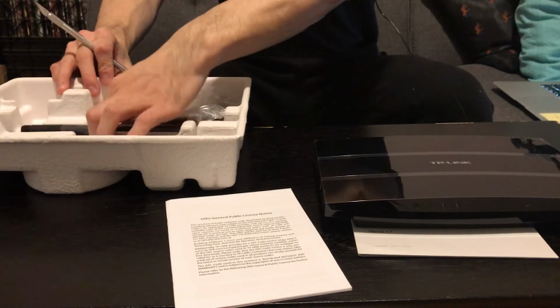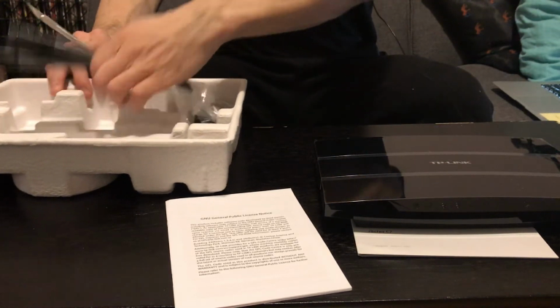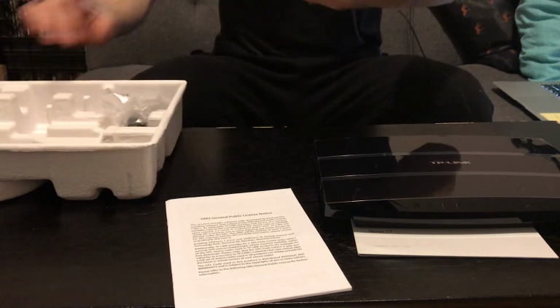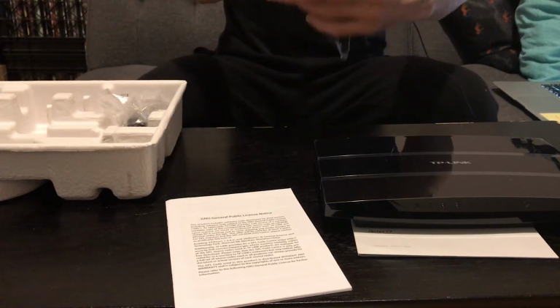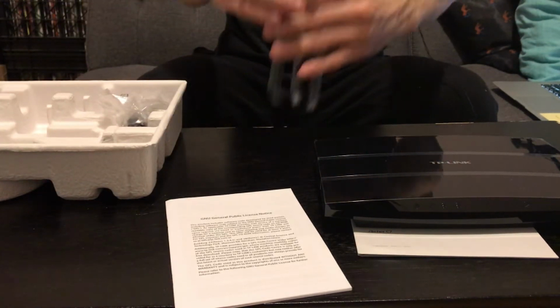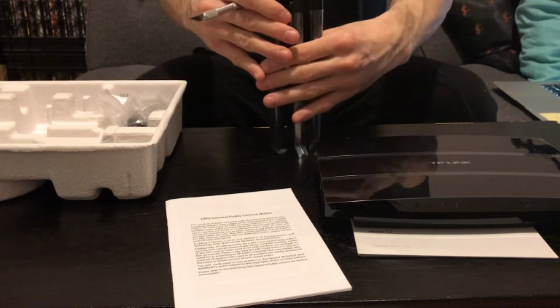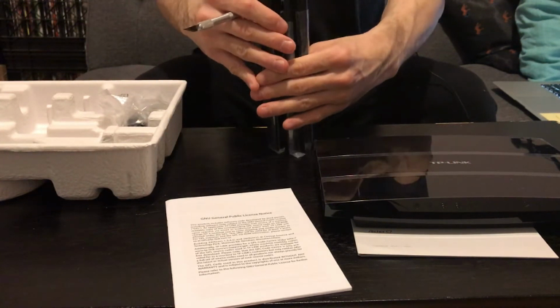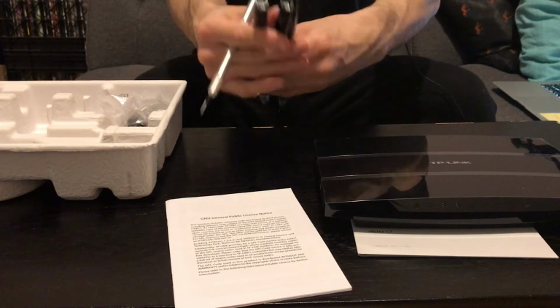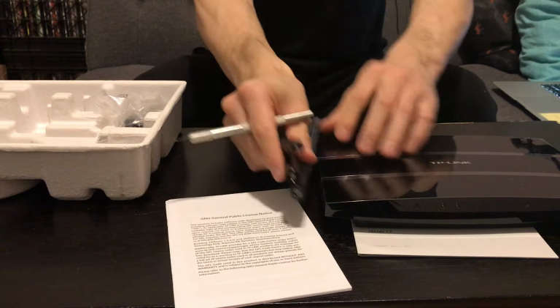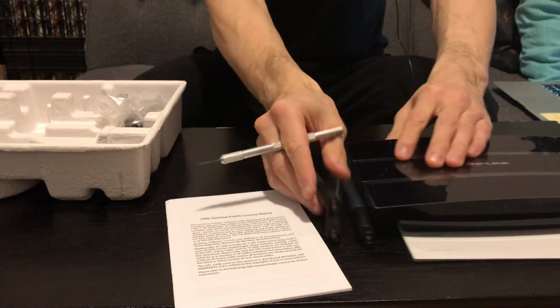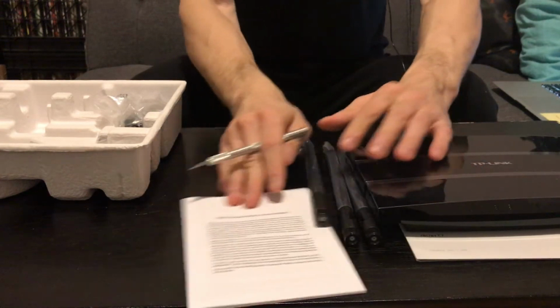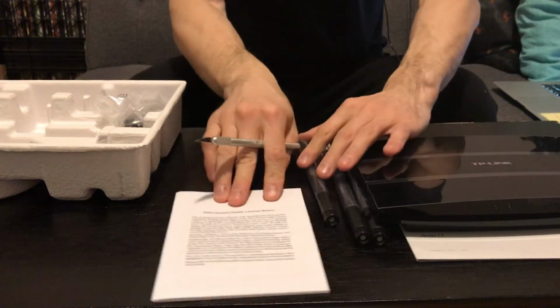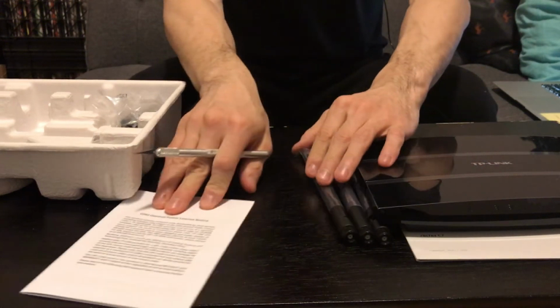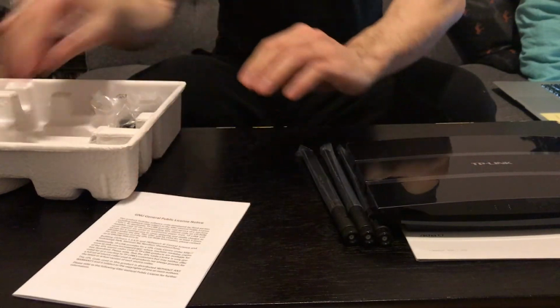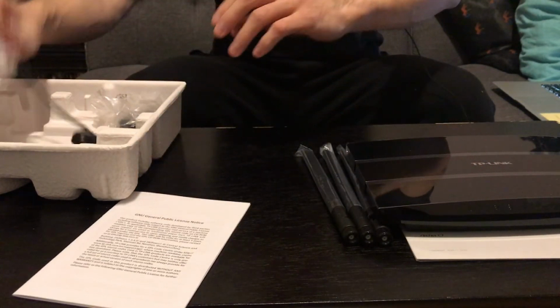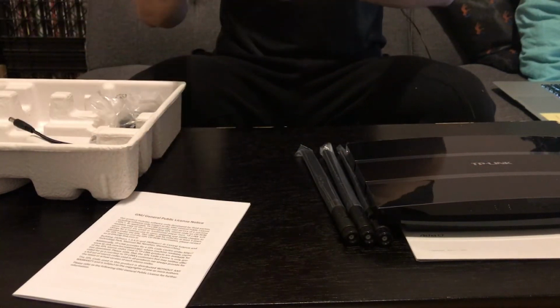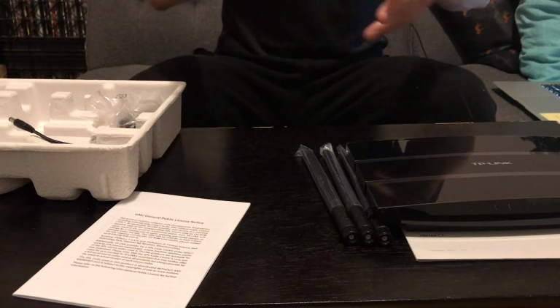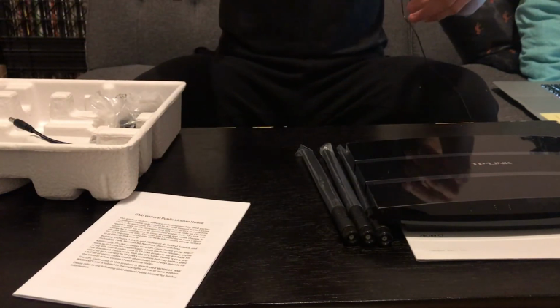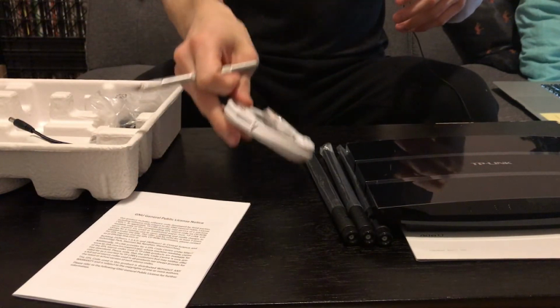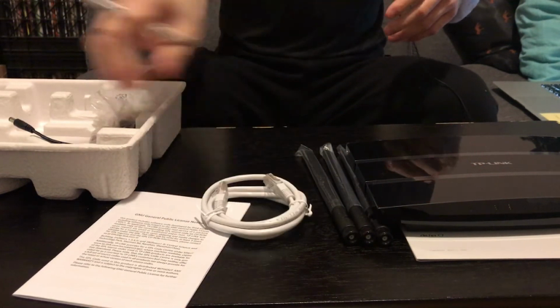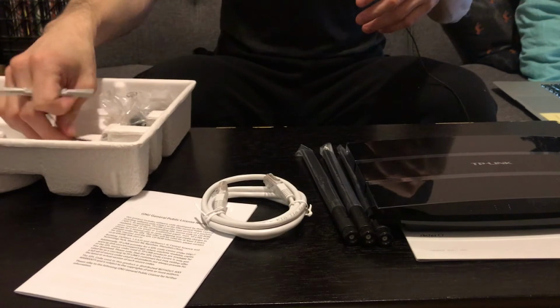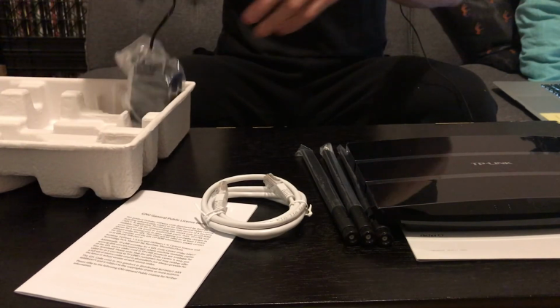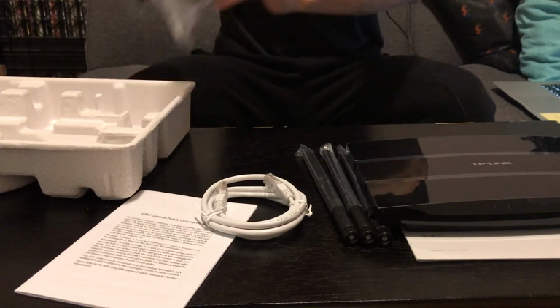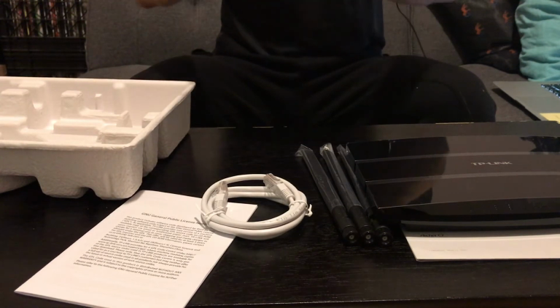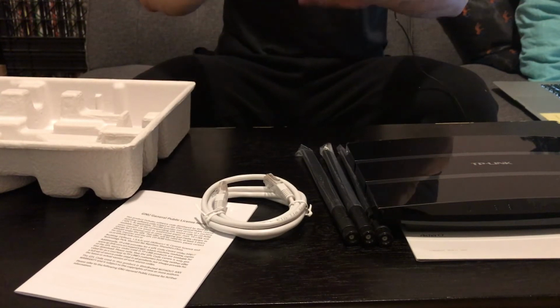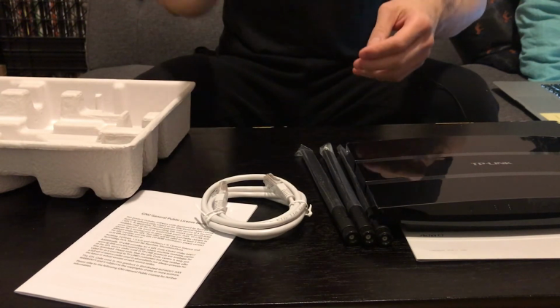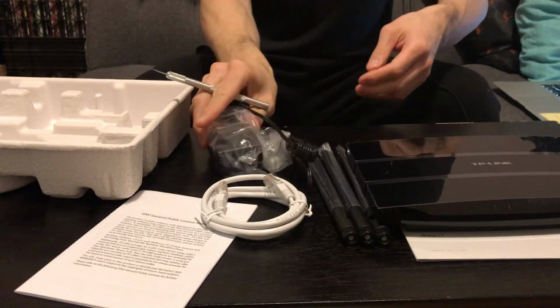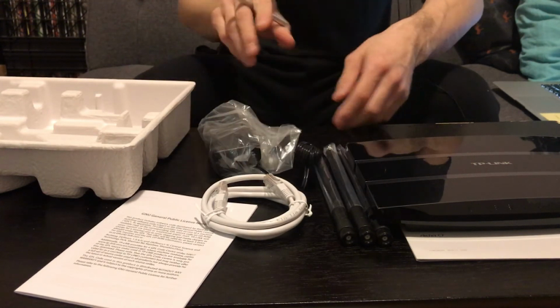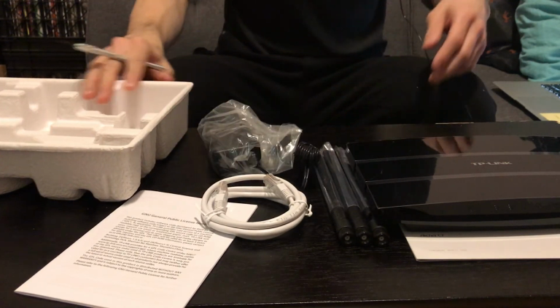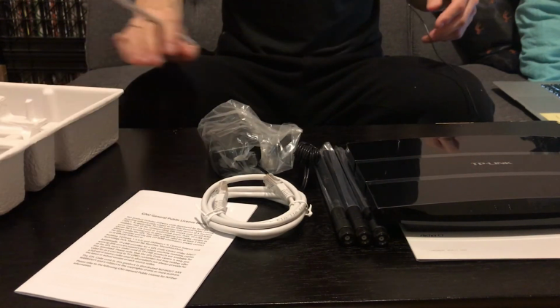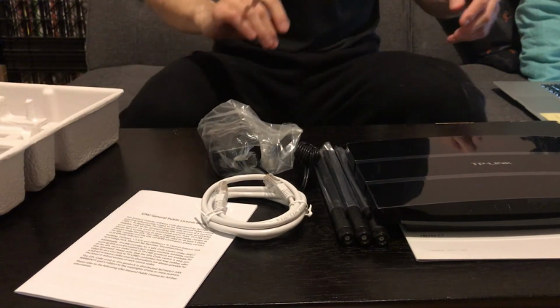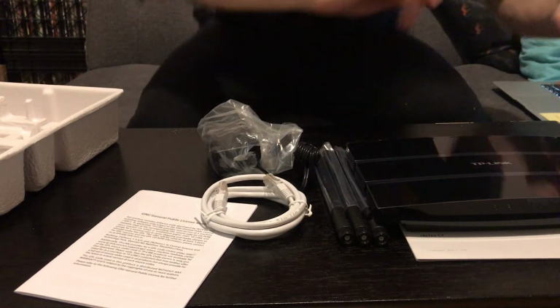It's a nice slick device — not that little, but it's thin. These appear to be the three external antennas. Also included is an ethernet cable and the AC adapter plug. That's it, thanks guys!